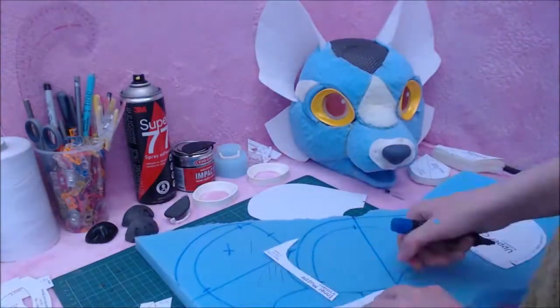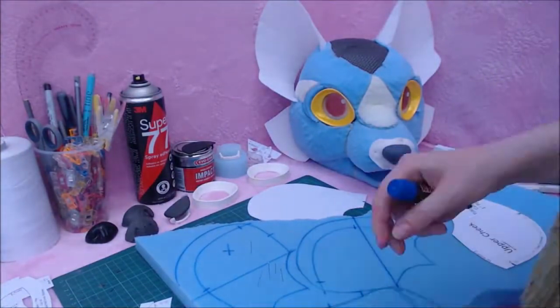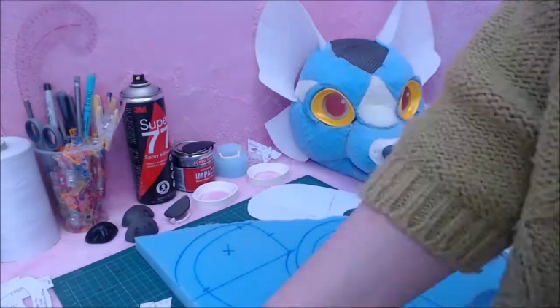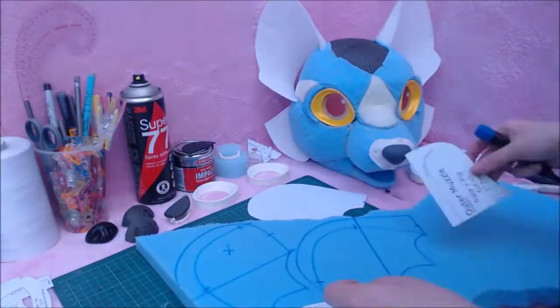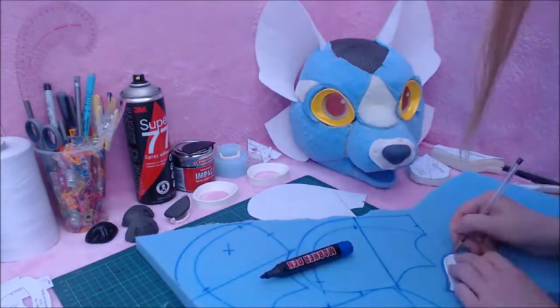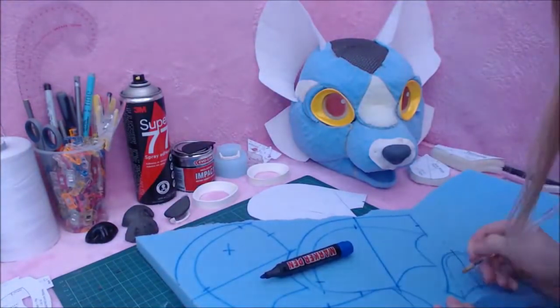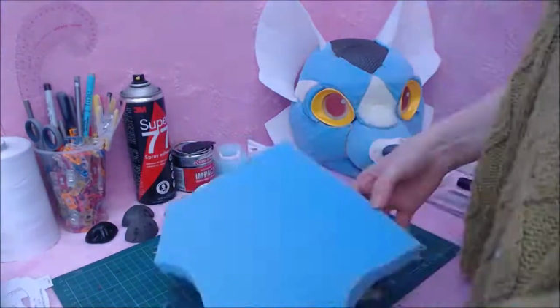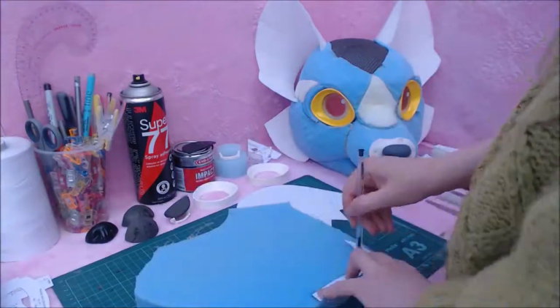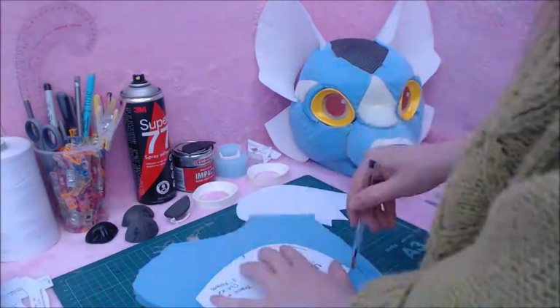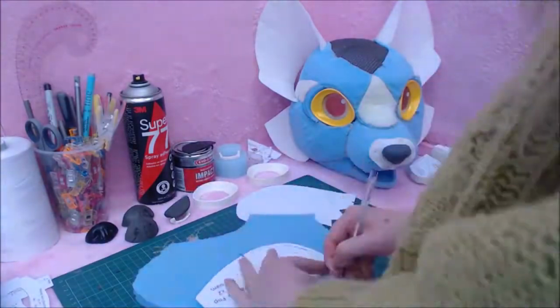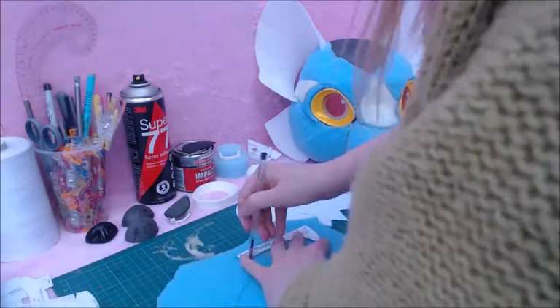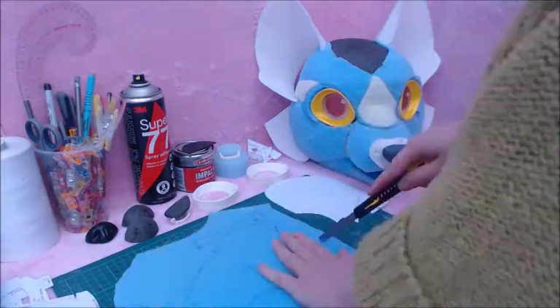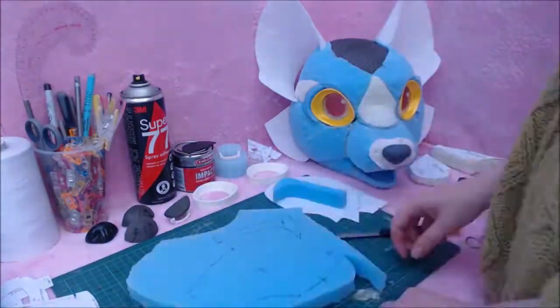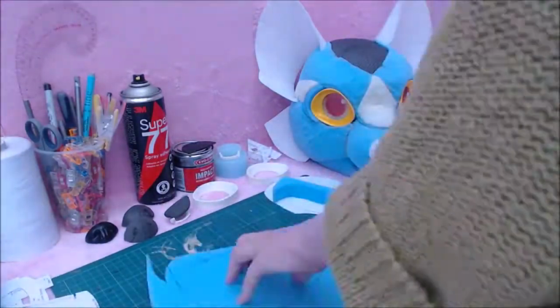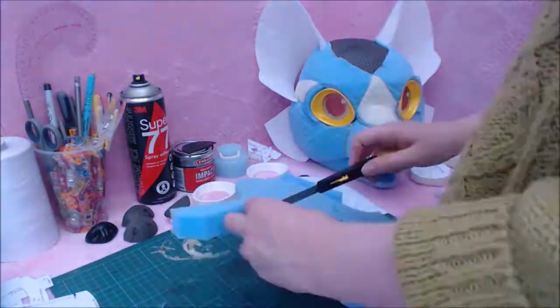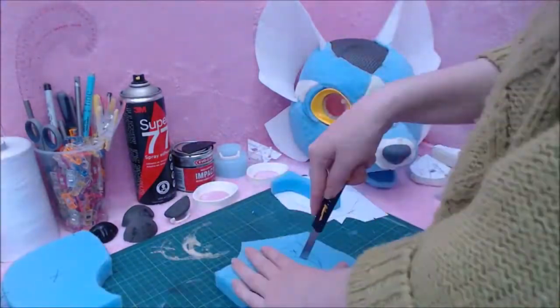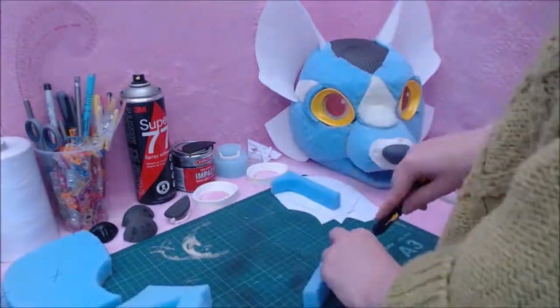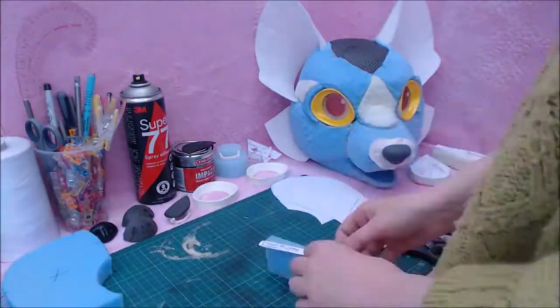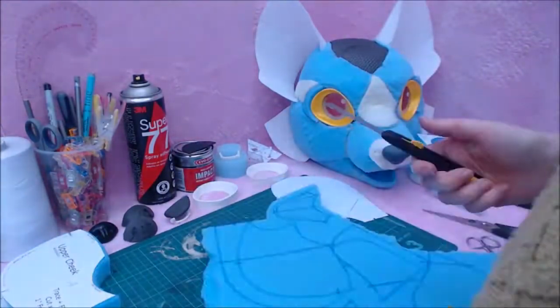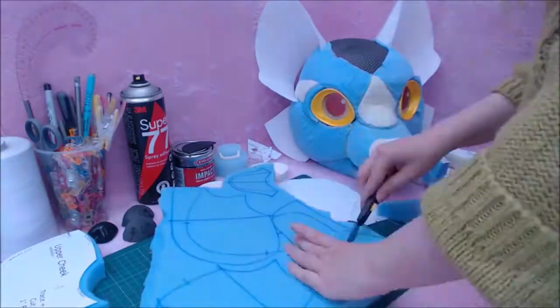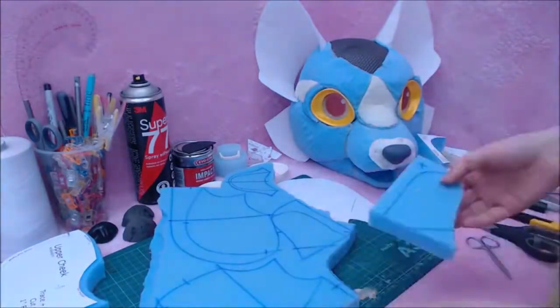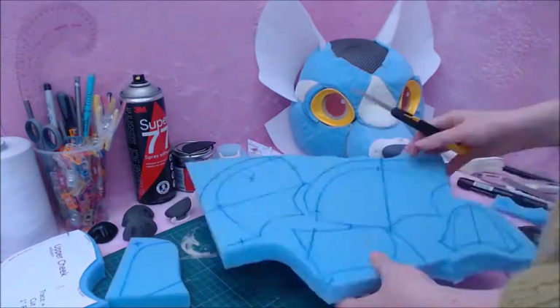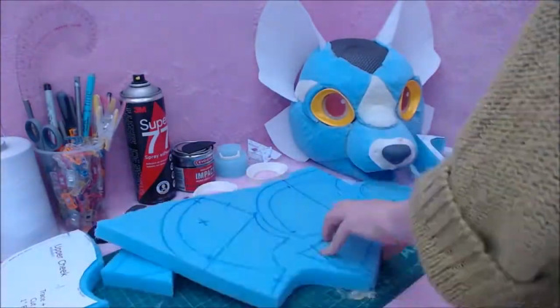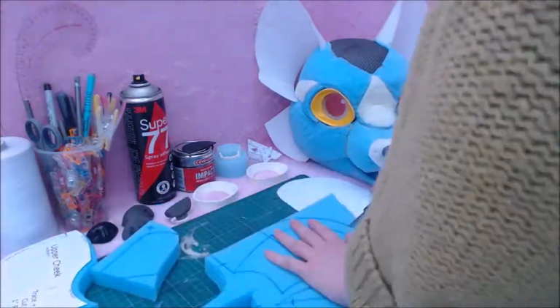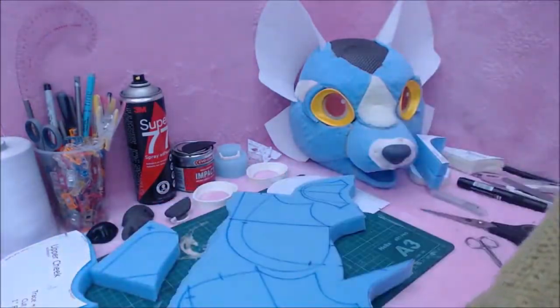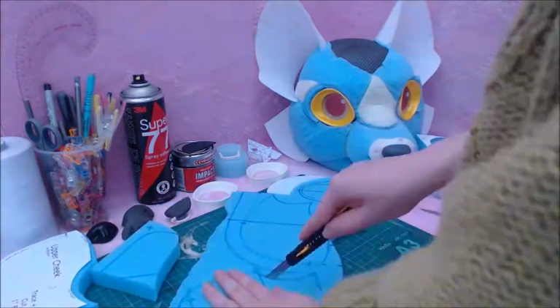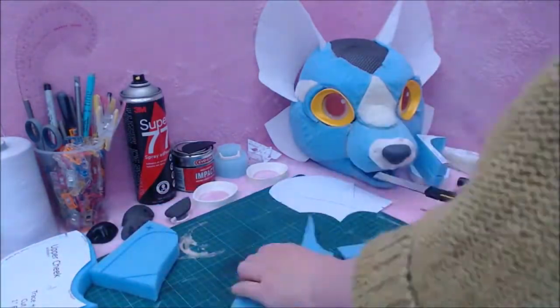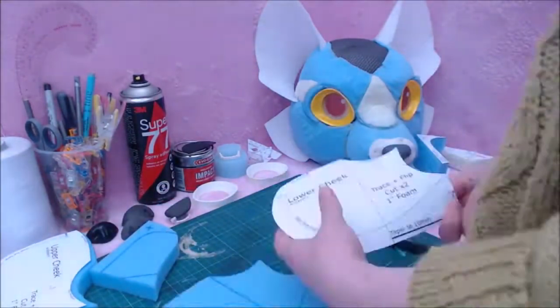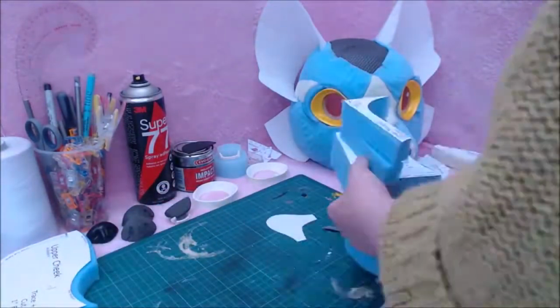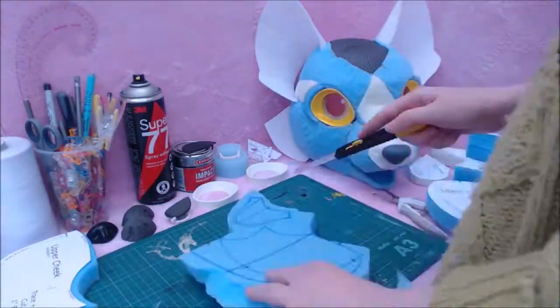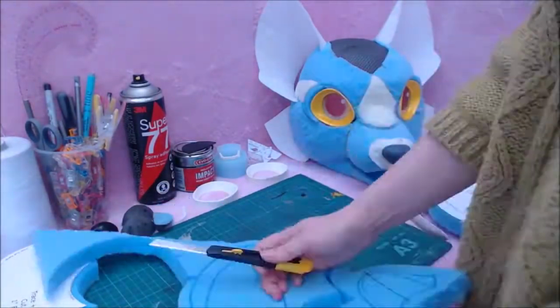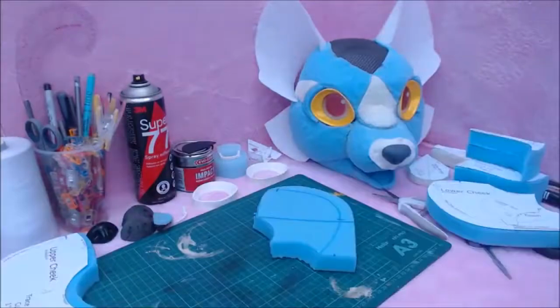After you've got the pattern cut, you'll need to start tracing it onto the foam. Each pattern piece is labelled with material and material thickness. Some of them have multiple material options. You'll need to decide which ones you would like to use, depending on the look you're after.